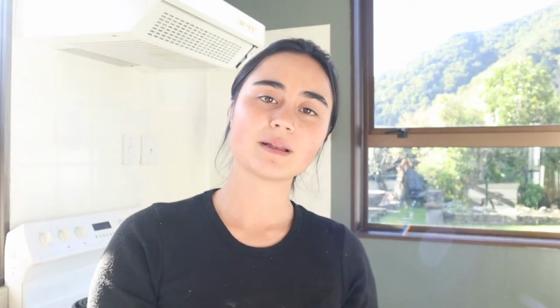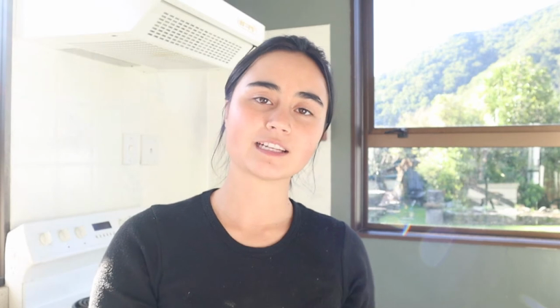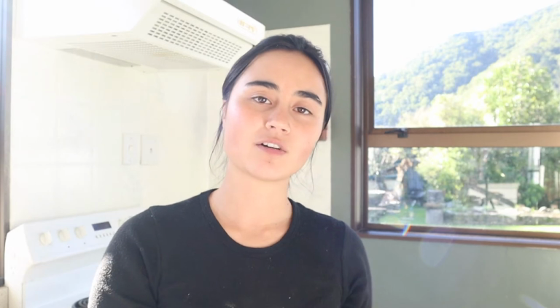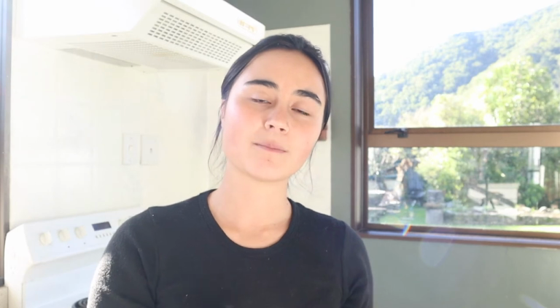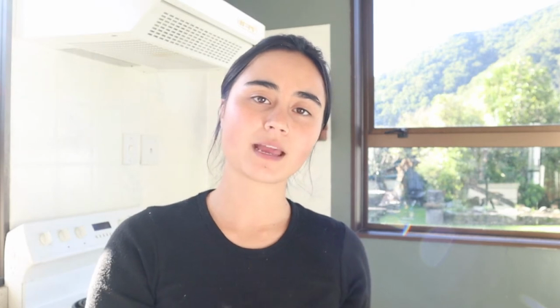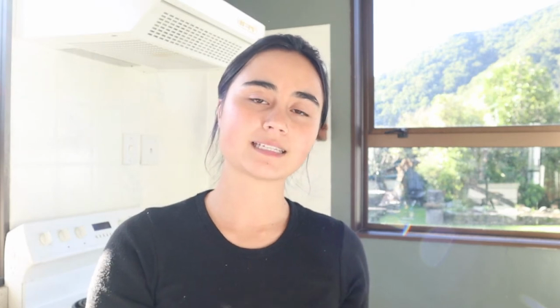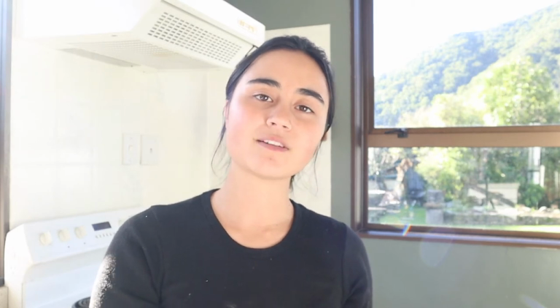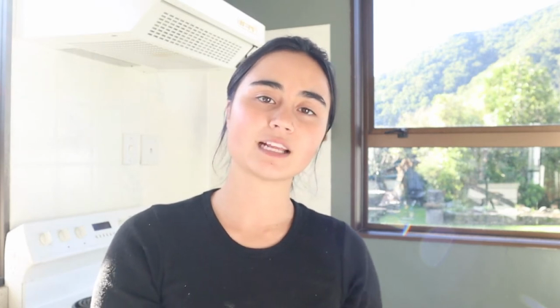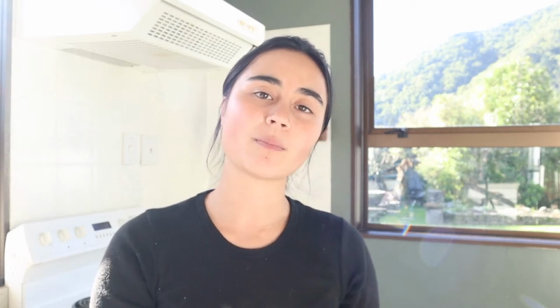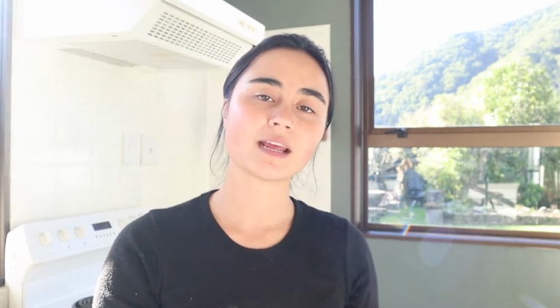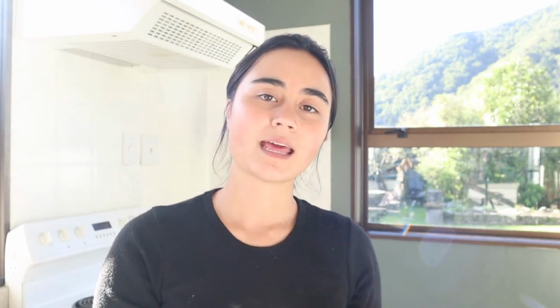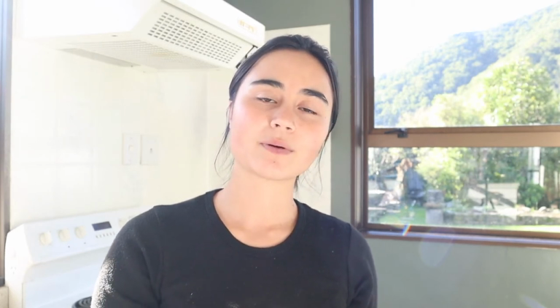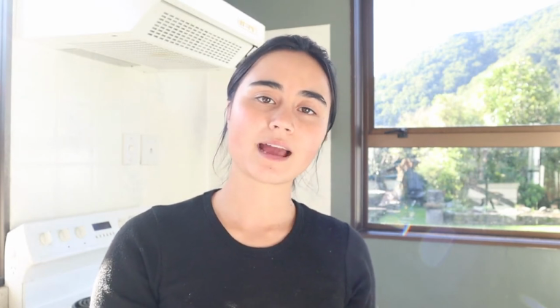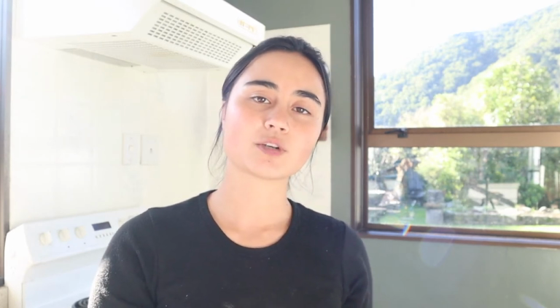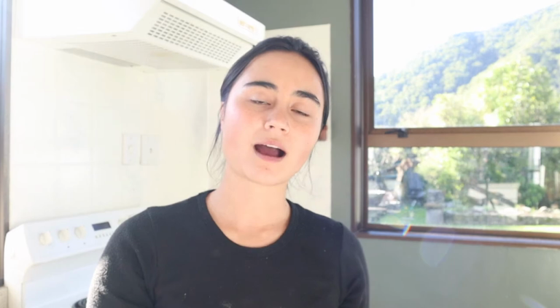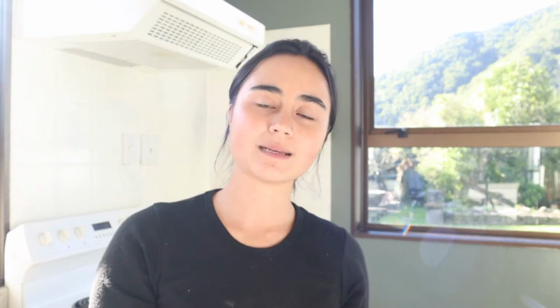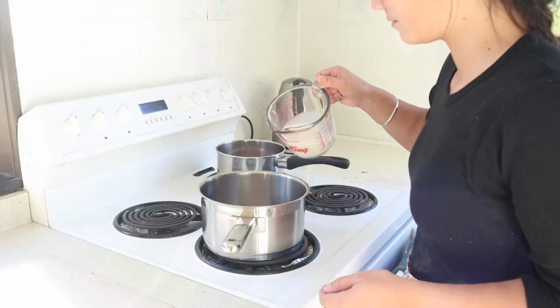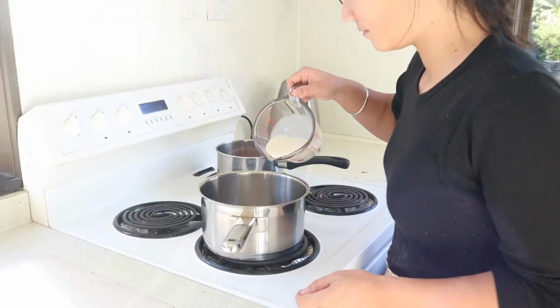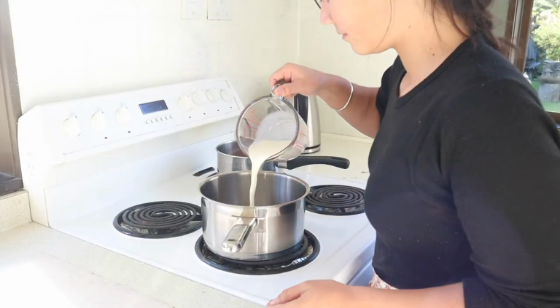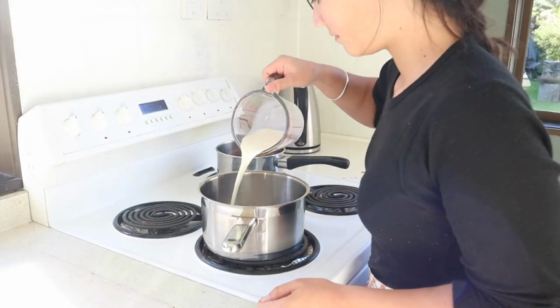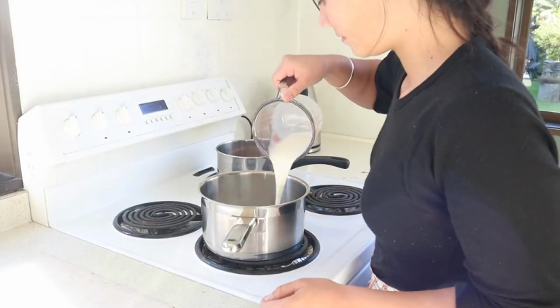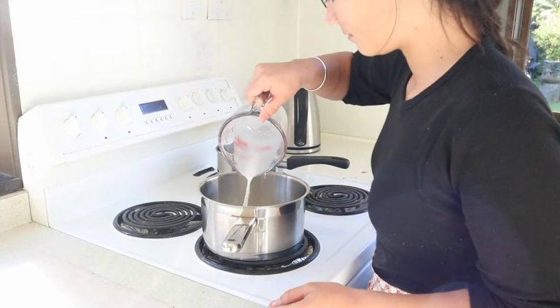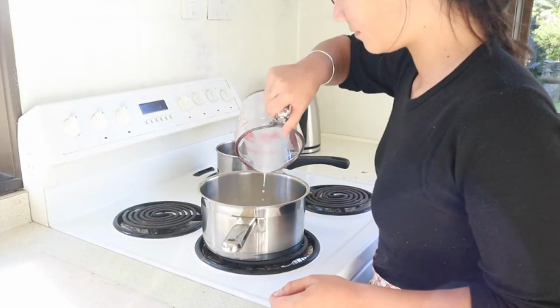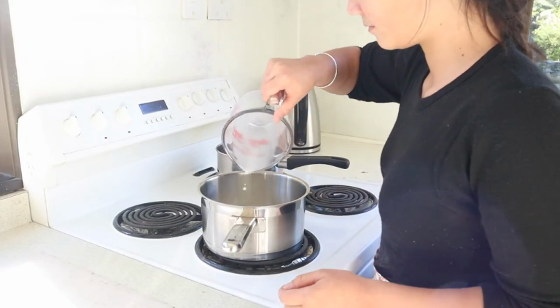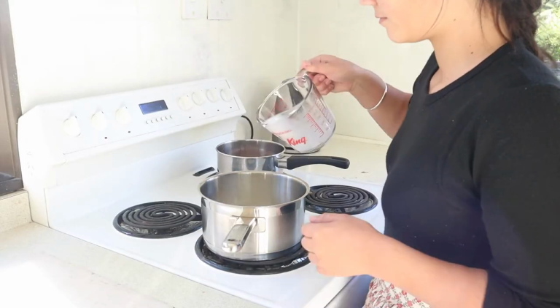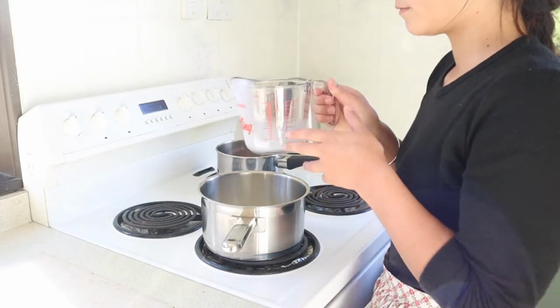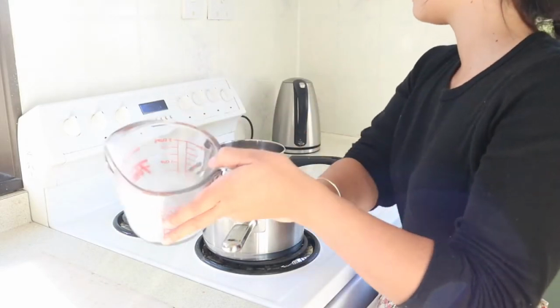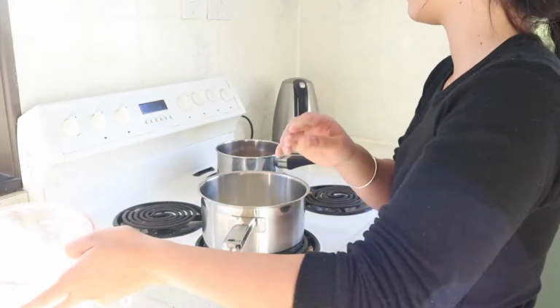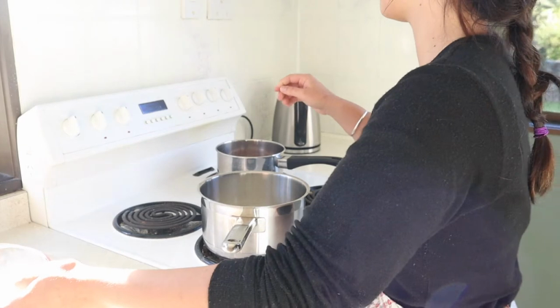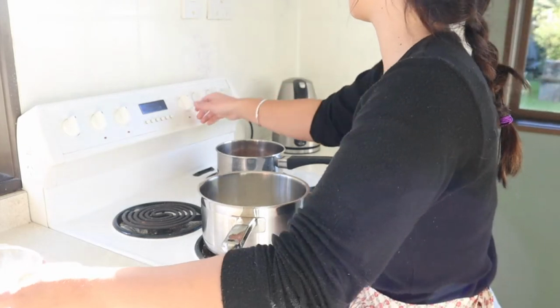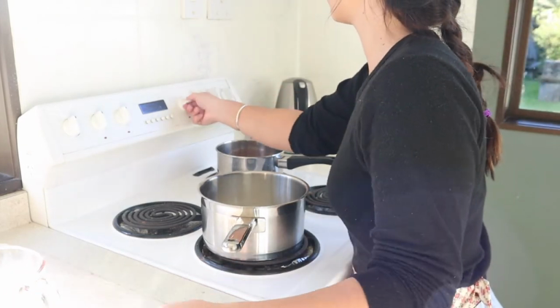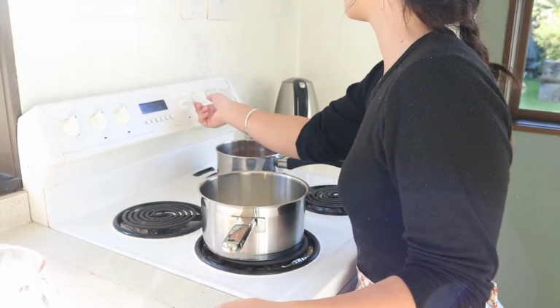For the custard I'm going to add 150 milliliters of milk and a teaspoon of vanilla to a pot and I'm going to bring that up to a high temperature until the milk is just about to start boiling, but take it off before it gets to that point.